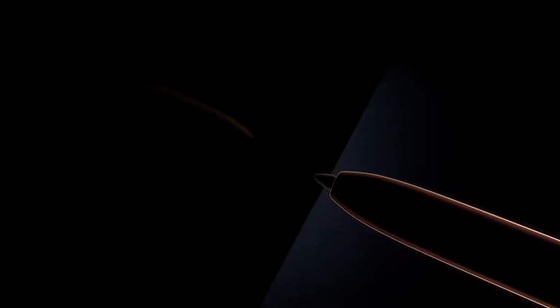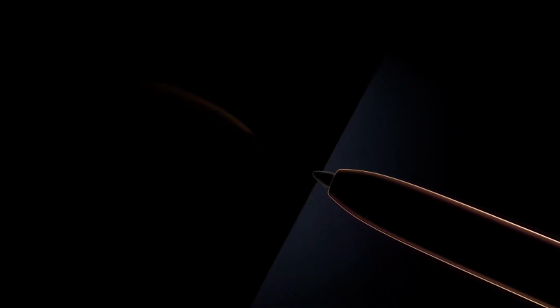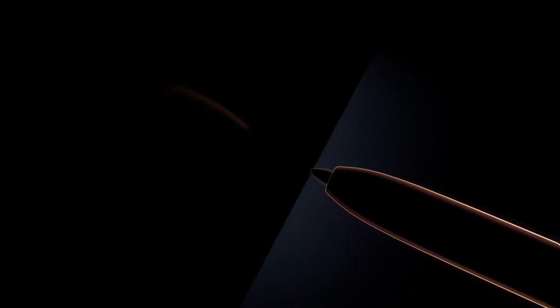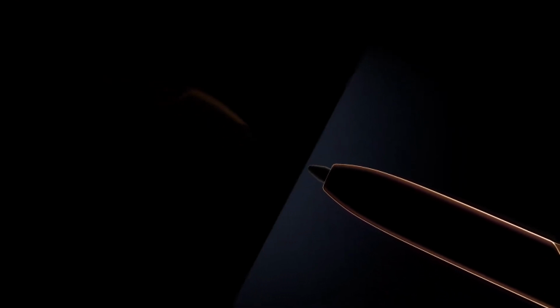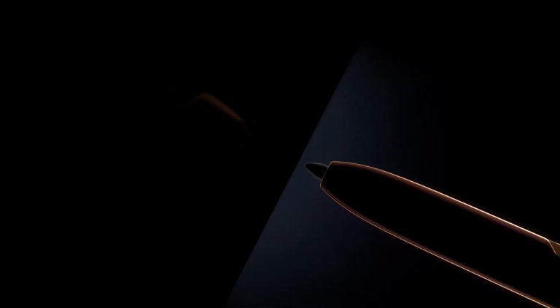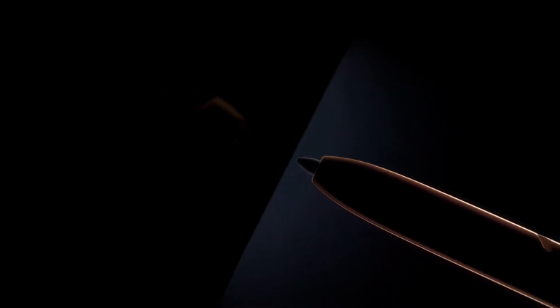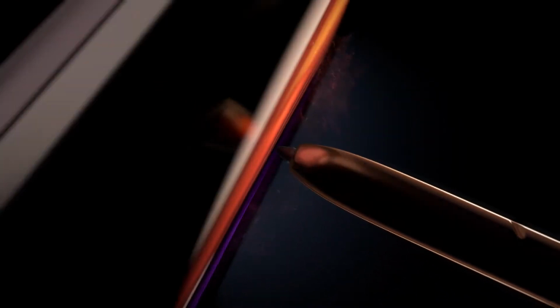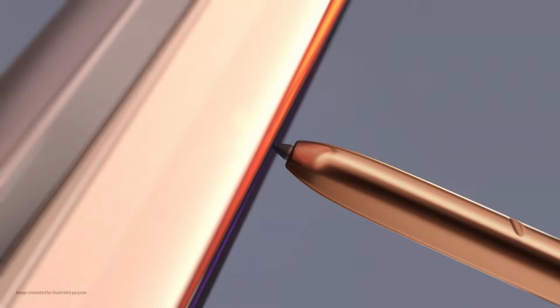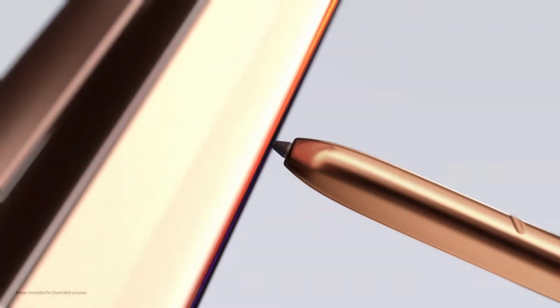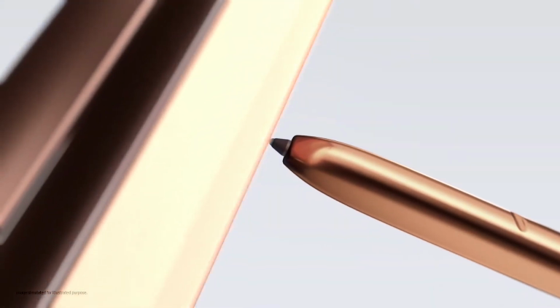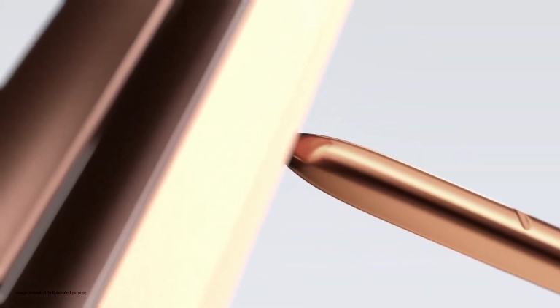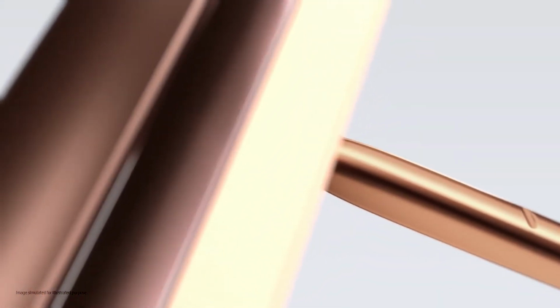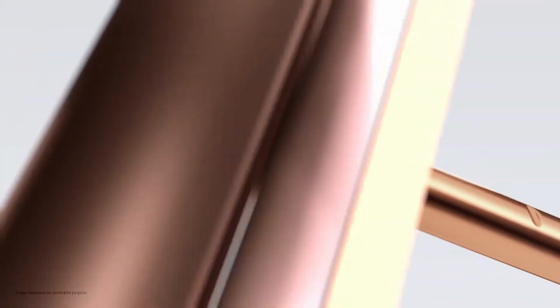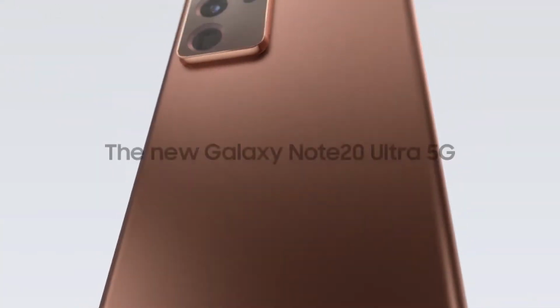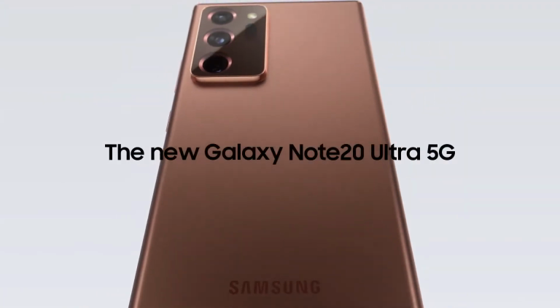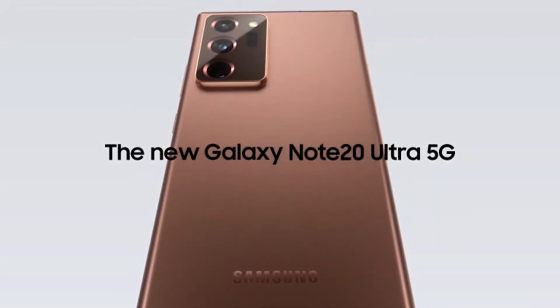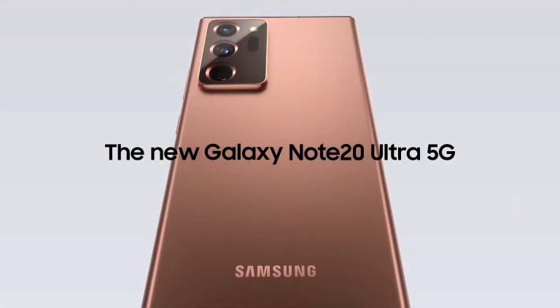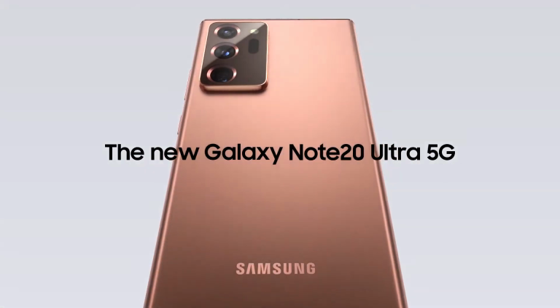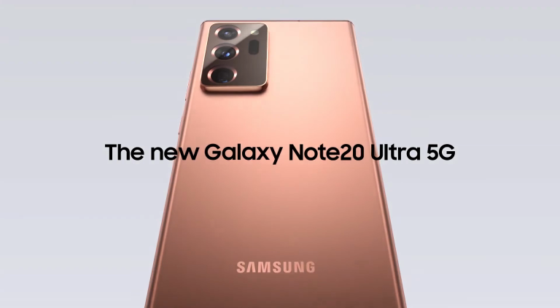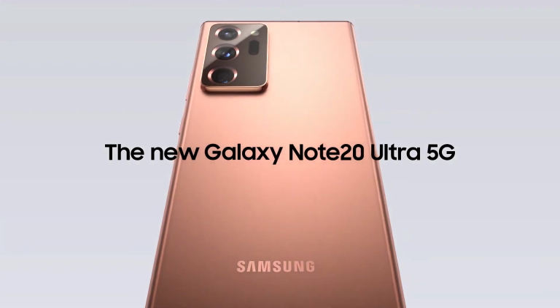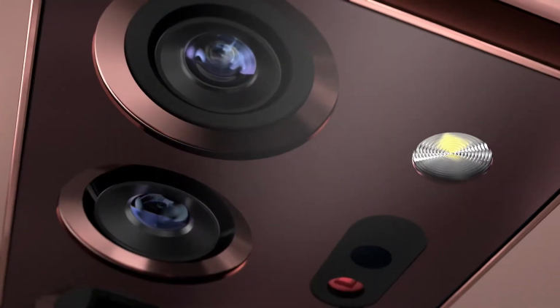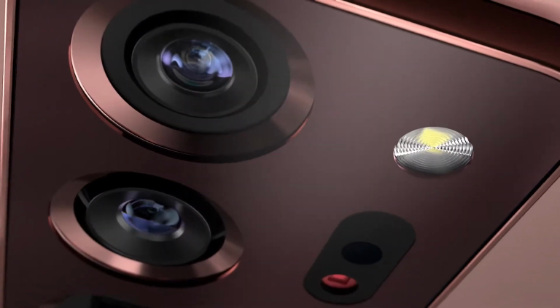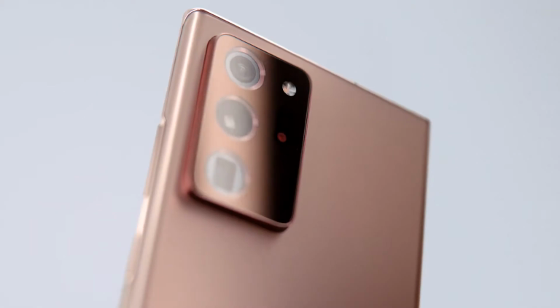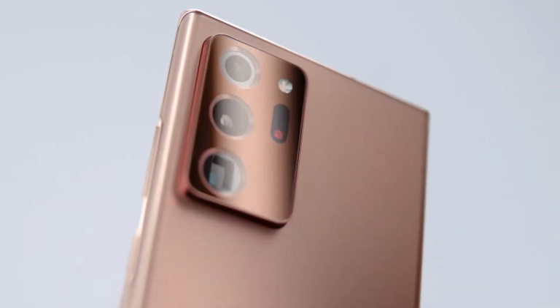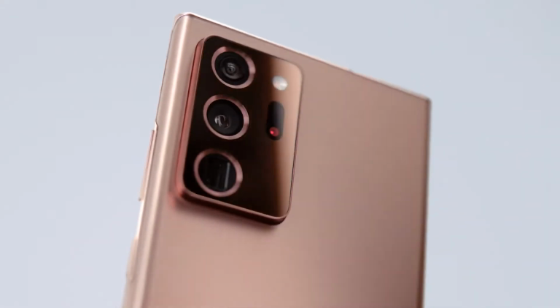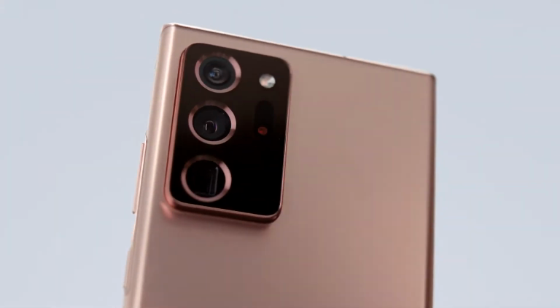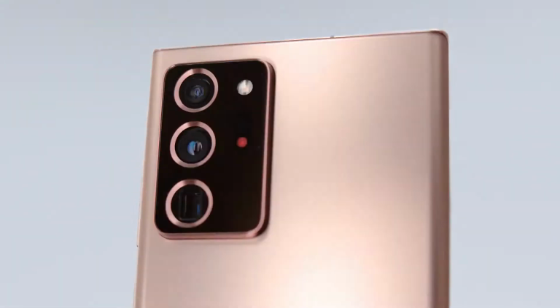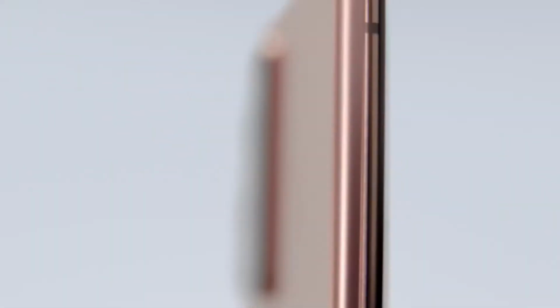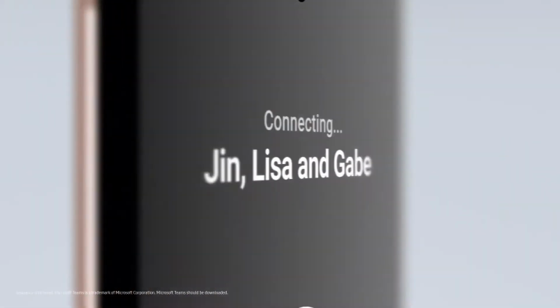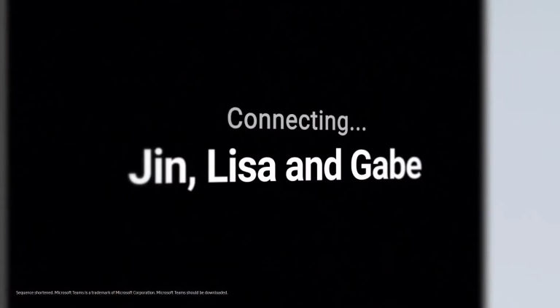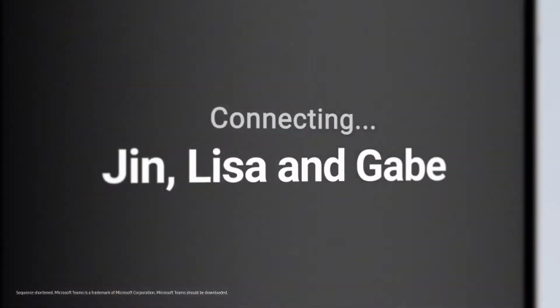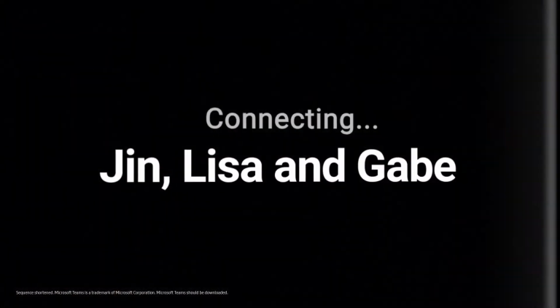This is not a smartphone as you know it. This is Galaxy Note 20 Ultra — the first to merge a pen with a phone. Galaxy Note is the power phone that forever changes how you work and play.